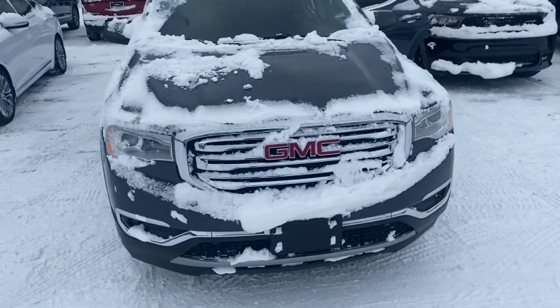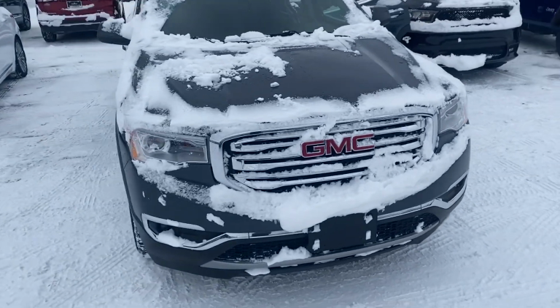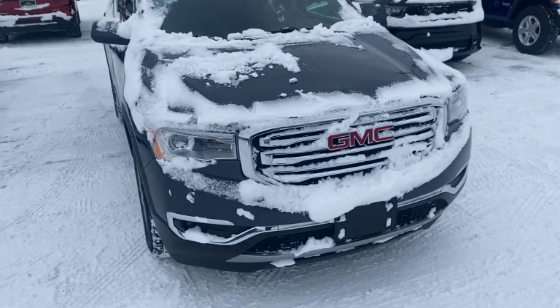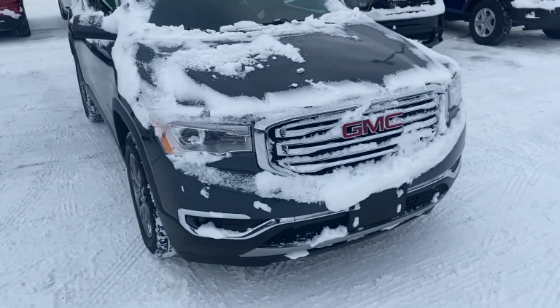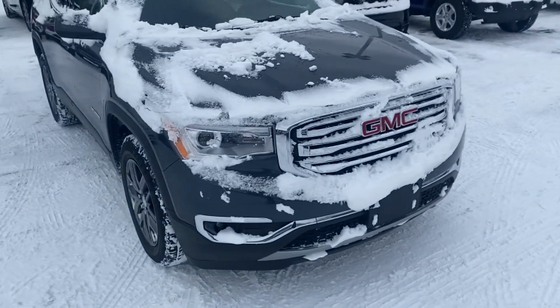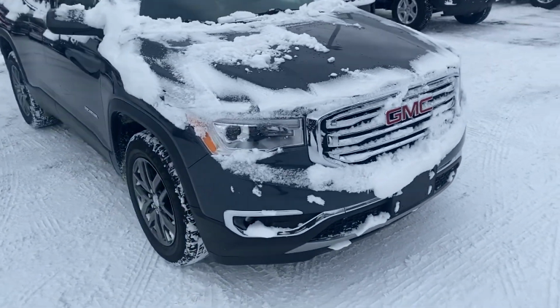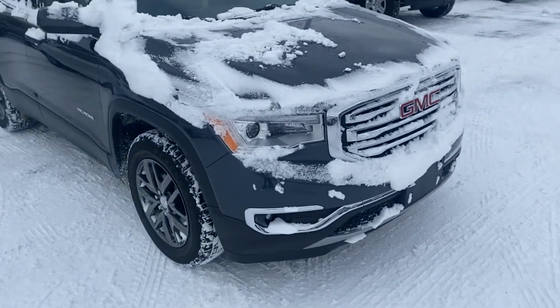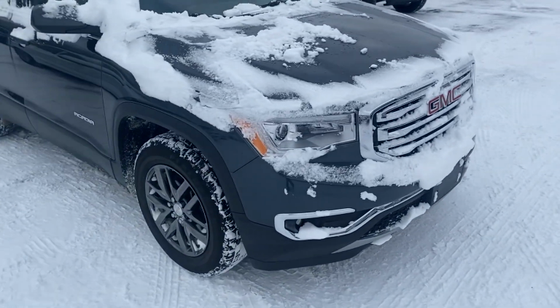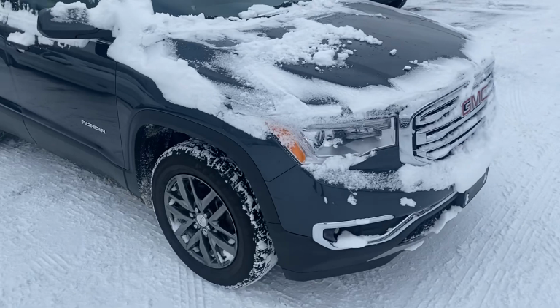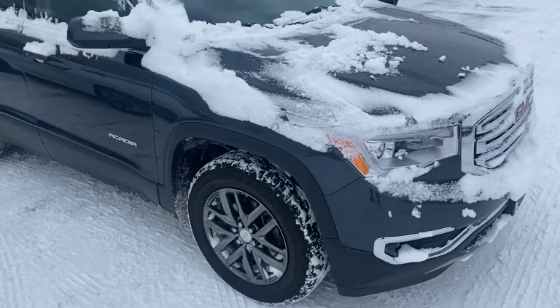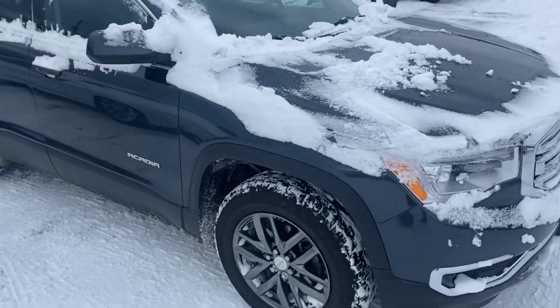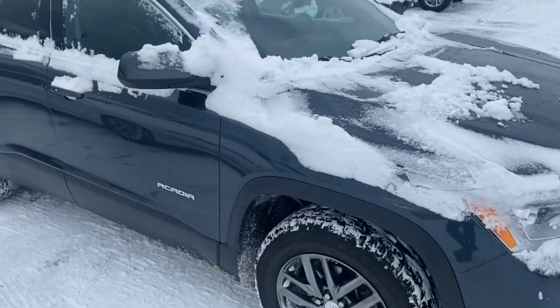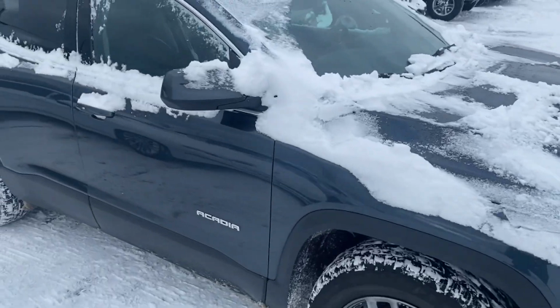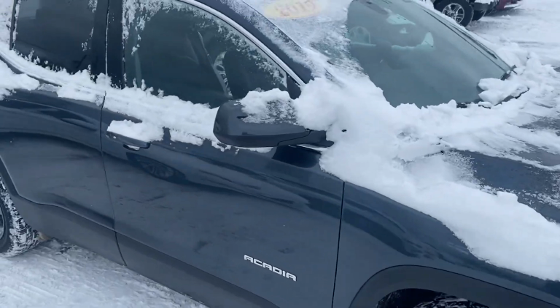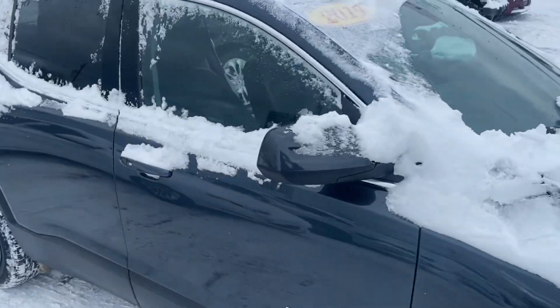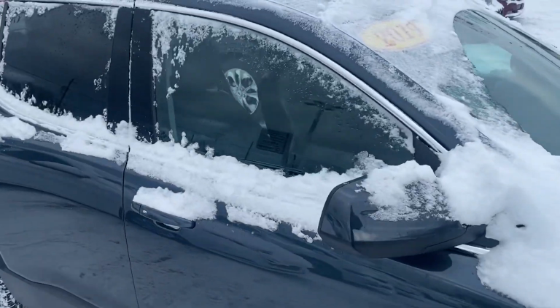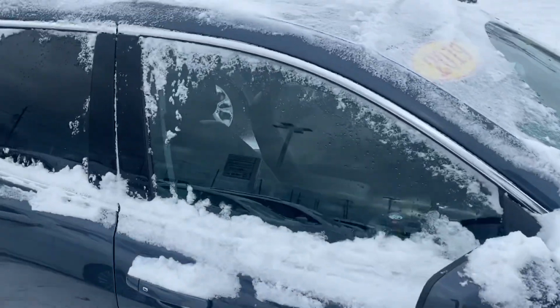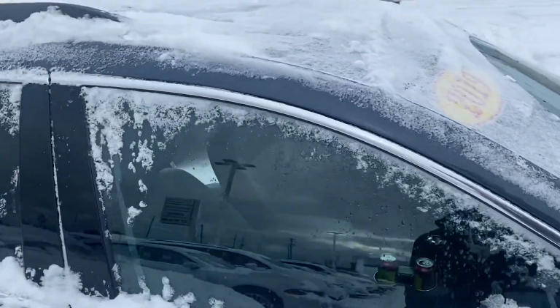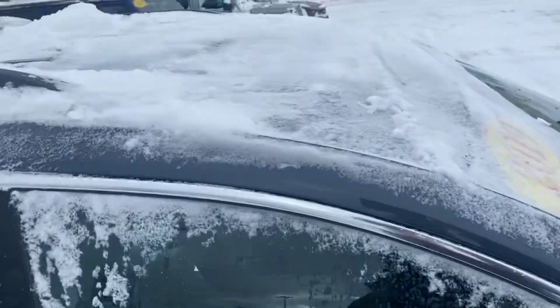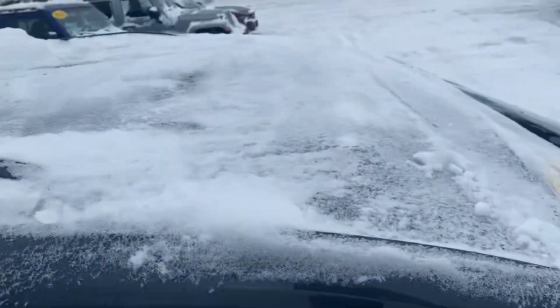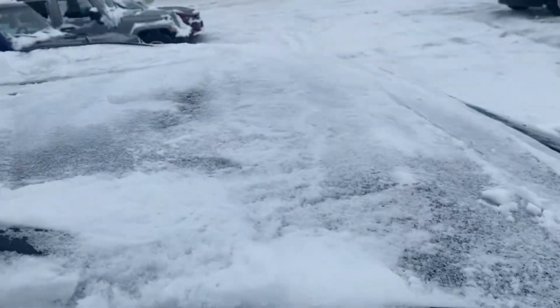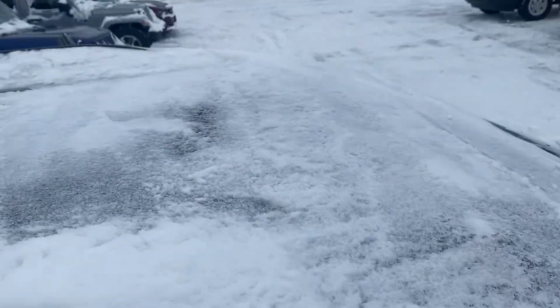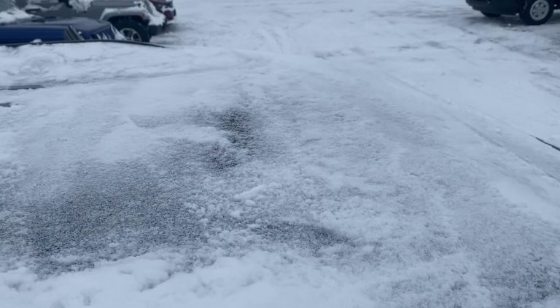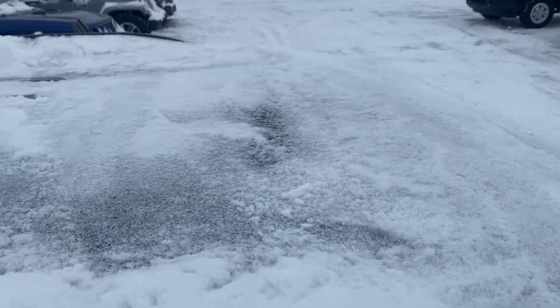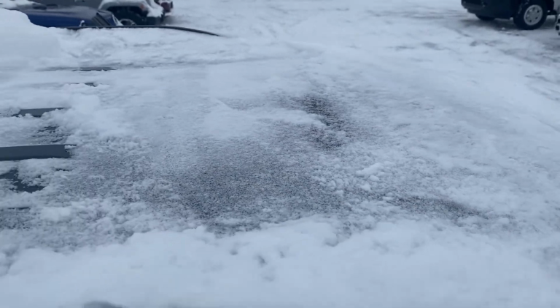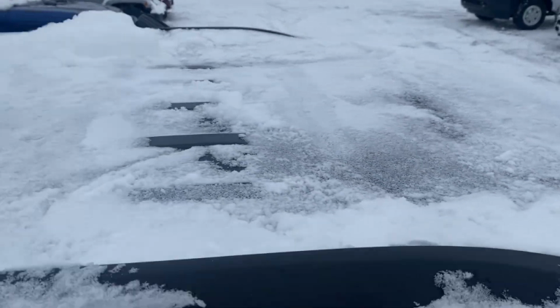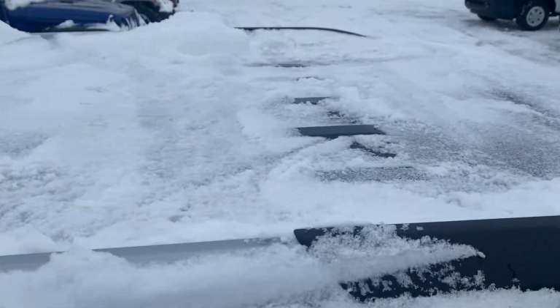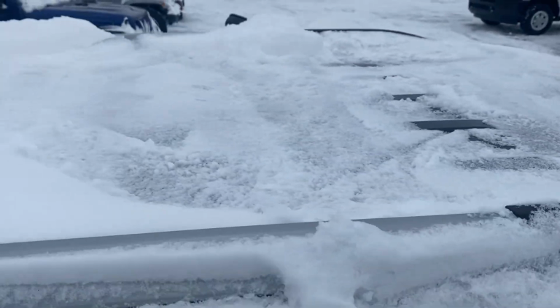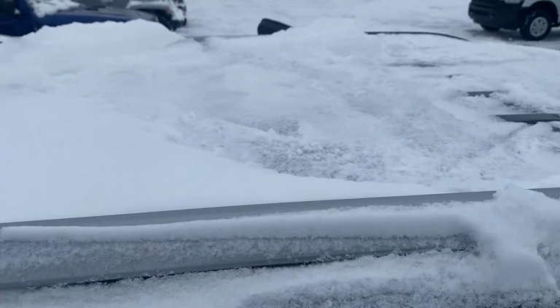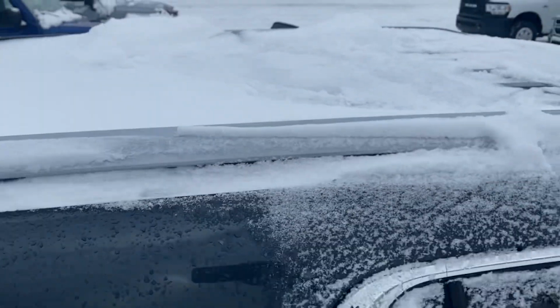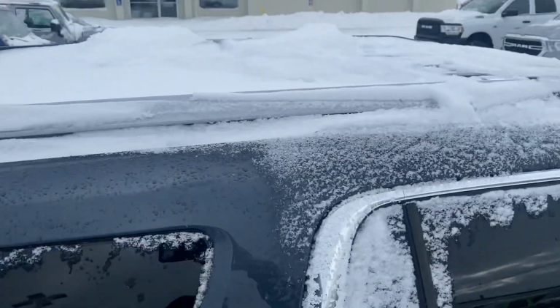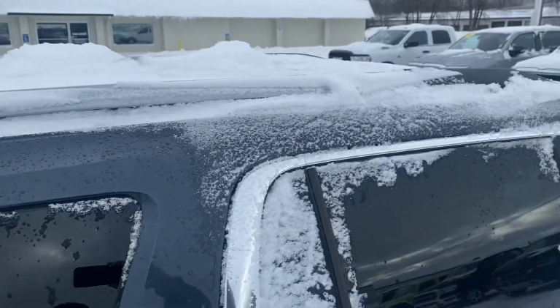With the SLT1 trim package, you get a few more bells and whistles. We get the upgraded rims here. This is a third-row vehicle, and I assure you that there are two sunroofs under here — one over the front and one over the back.